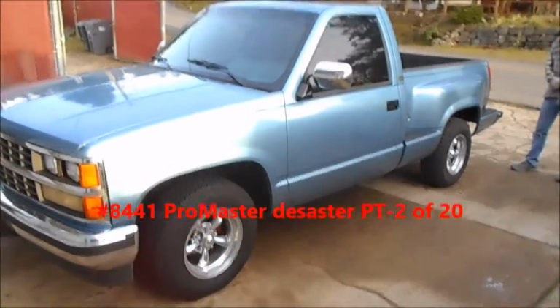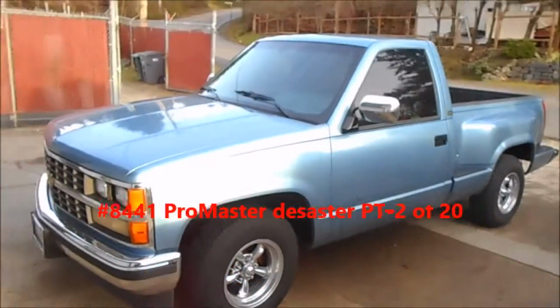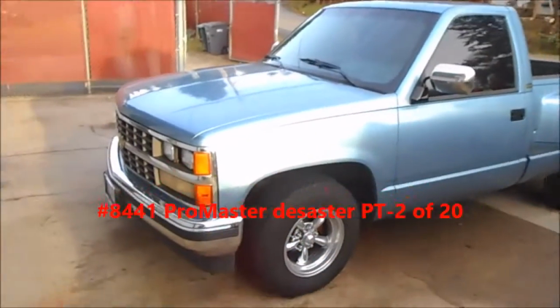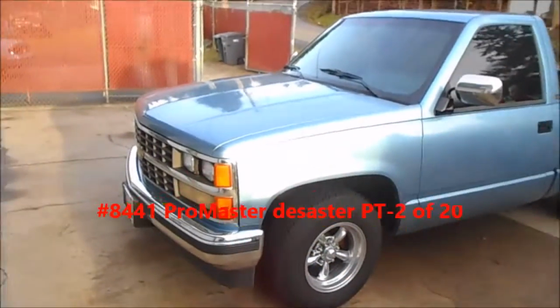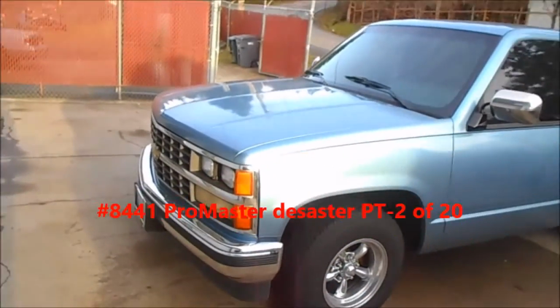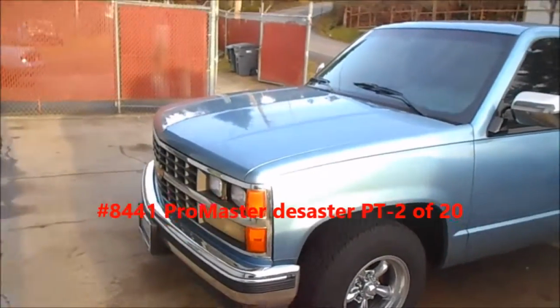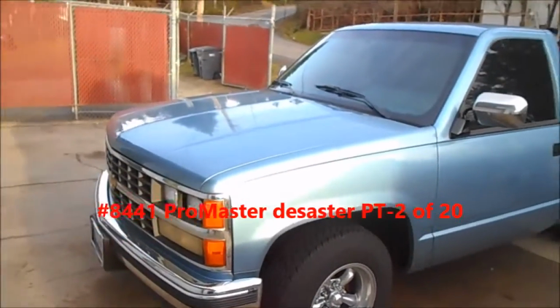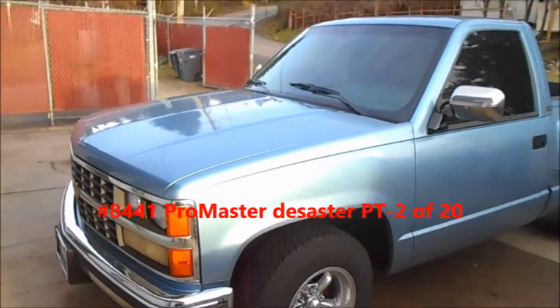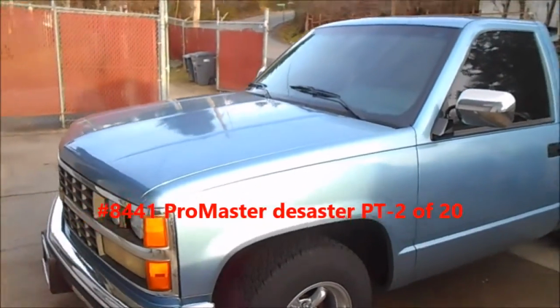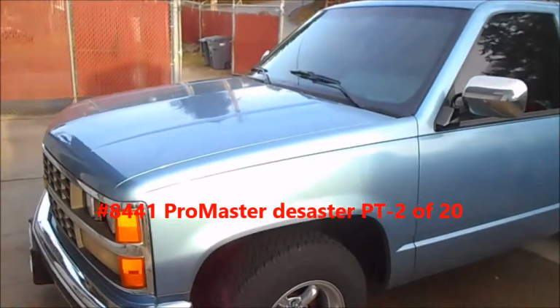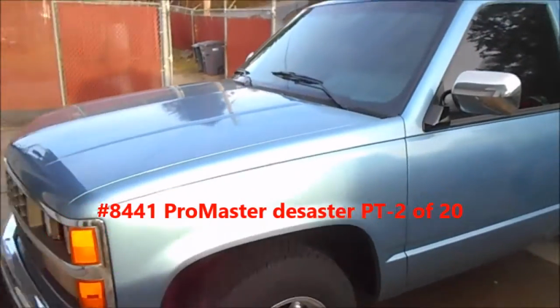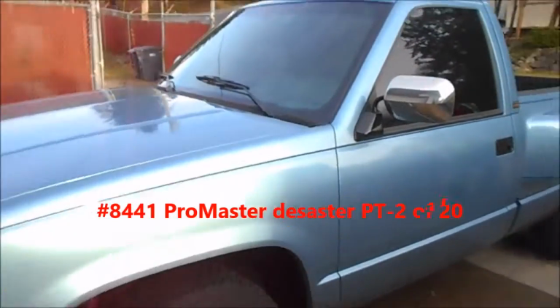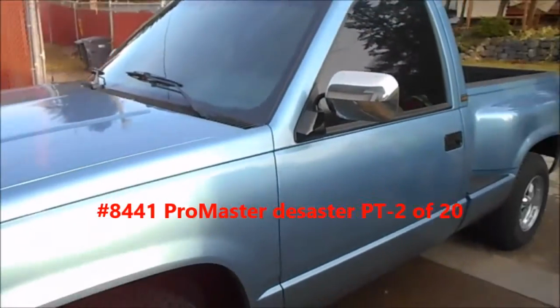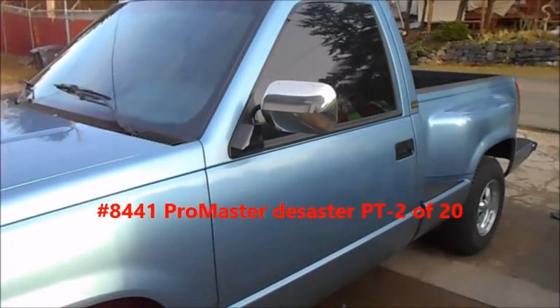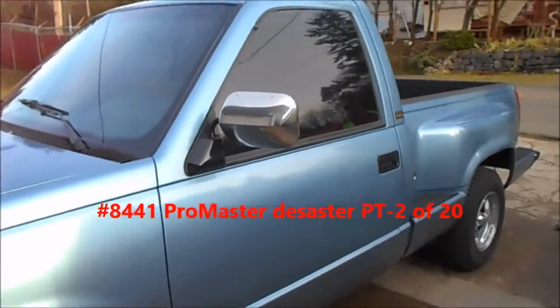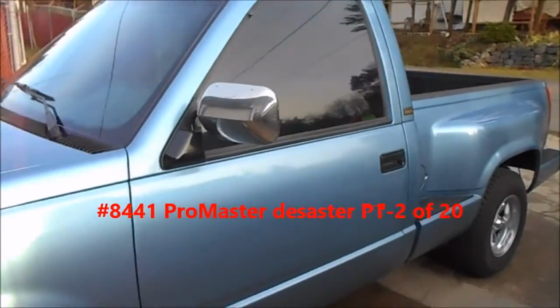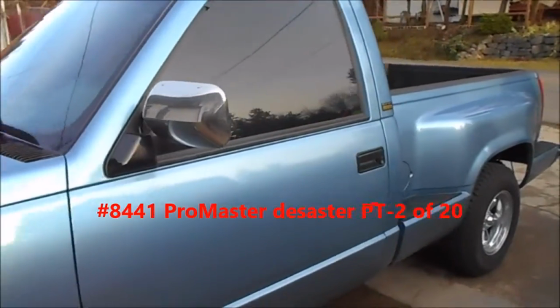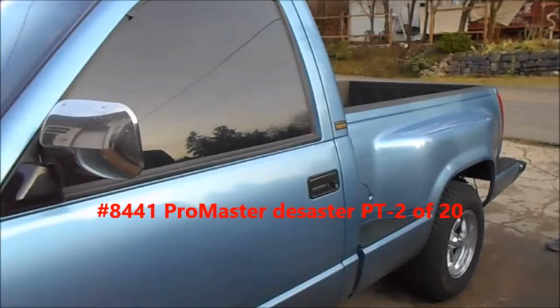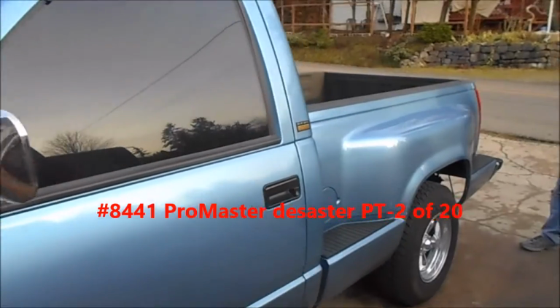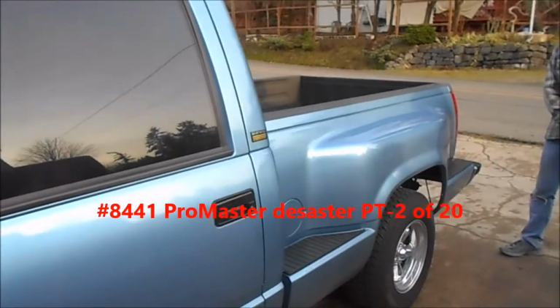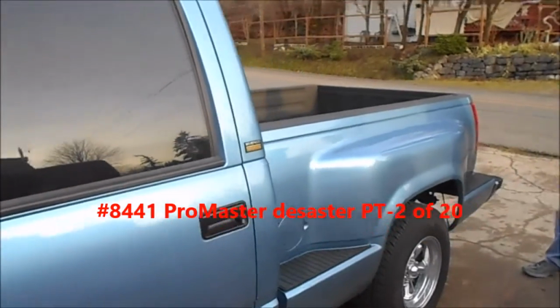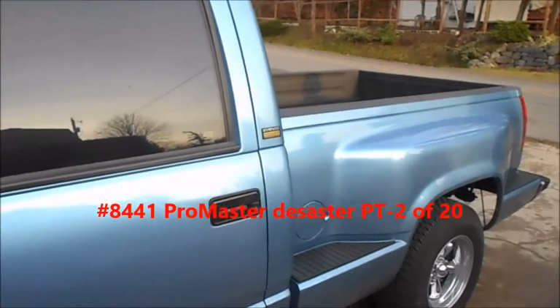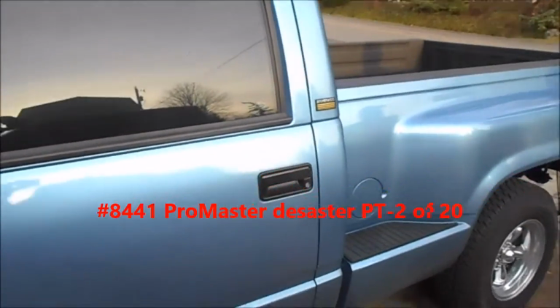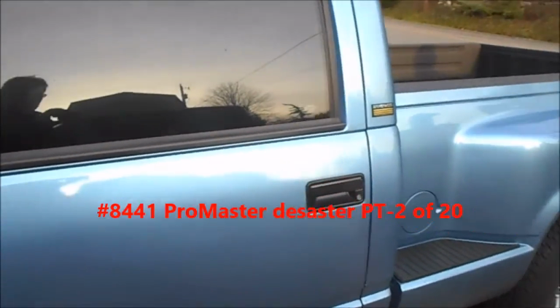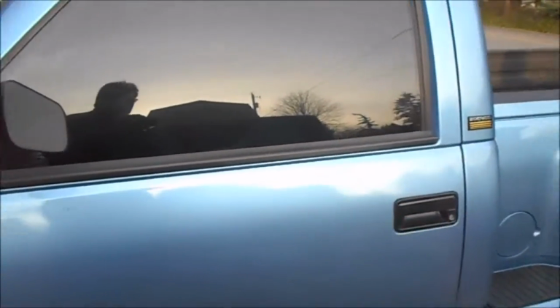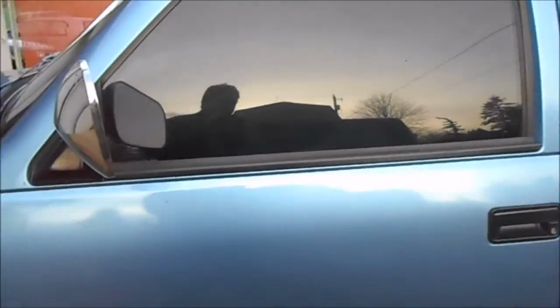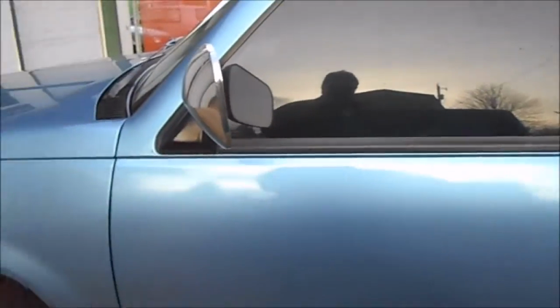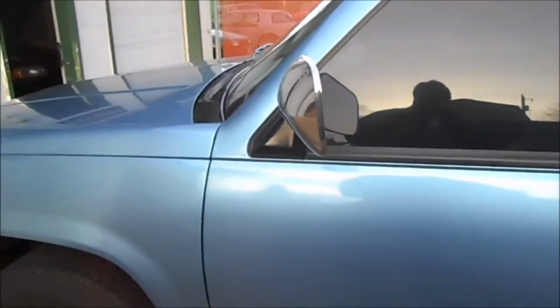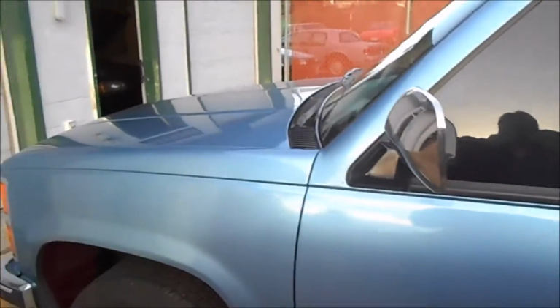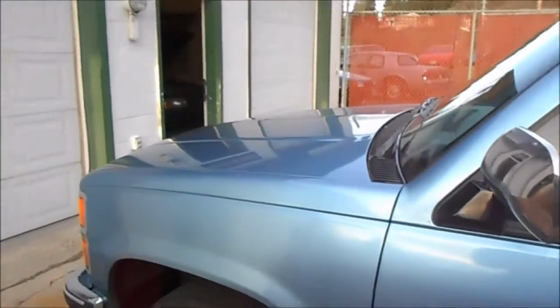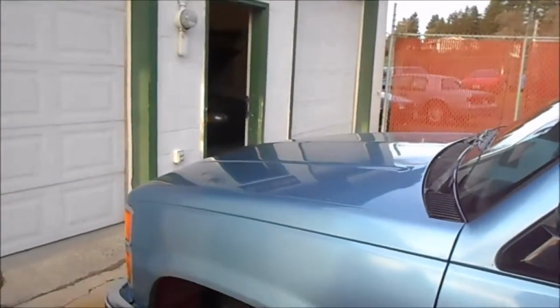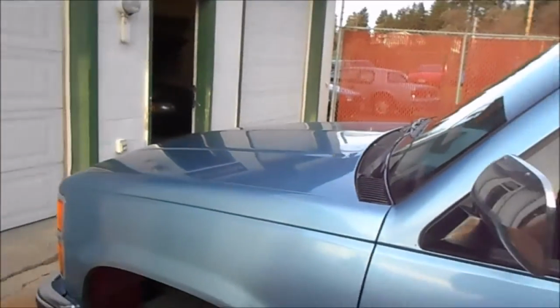Okay, this is another customer, Brad Daly and his wife Sue. This is Sue's baby. The truck was absolutely gorgeous when it left here.